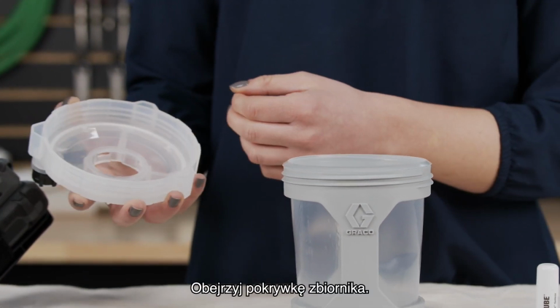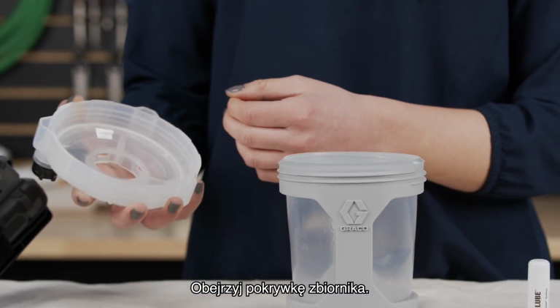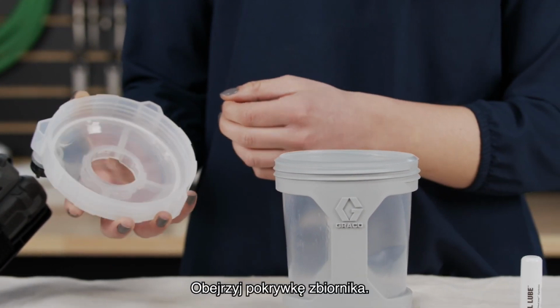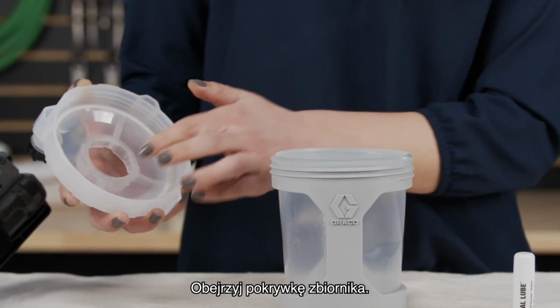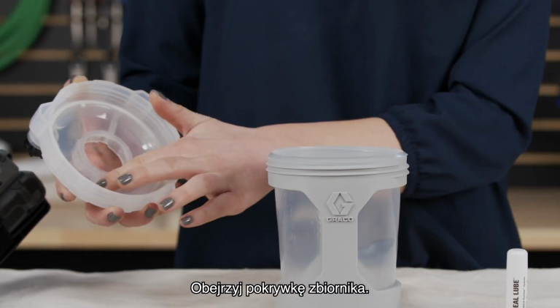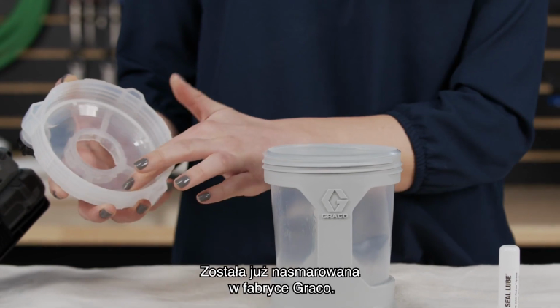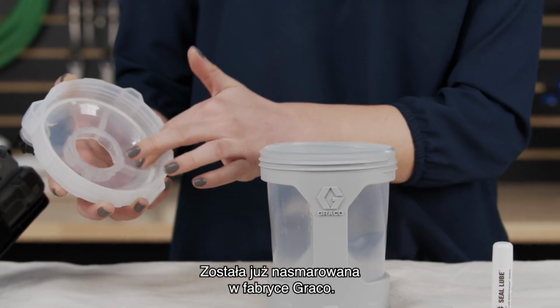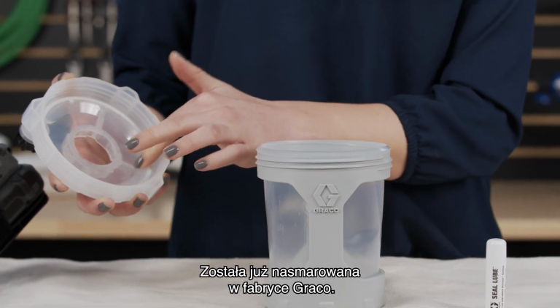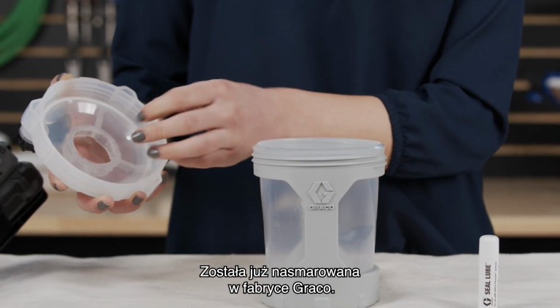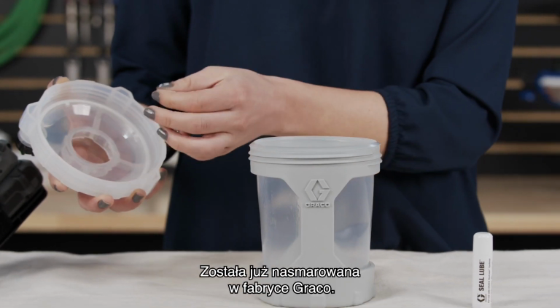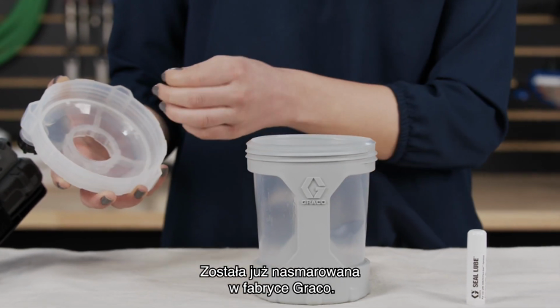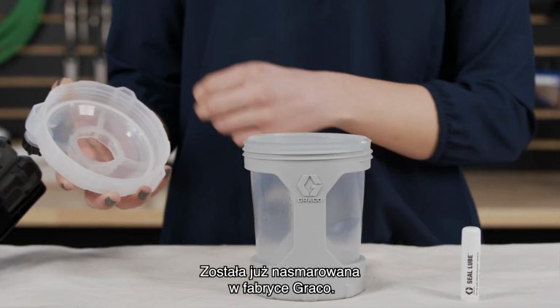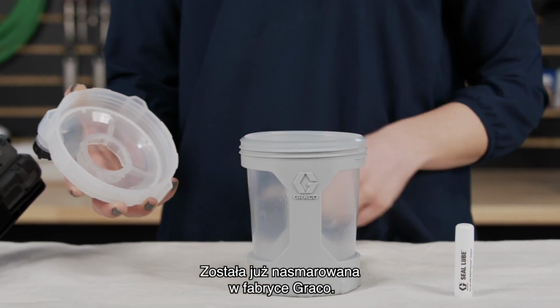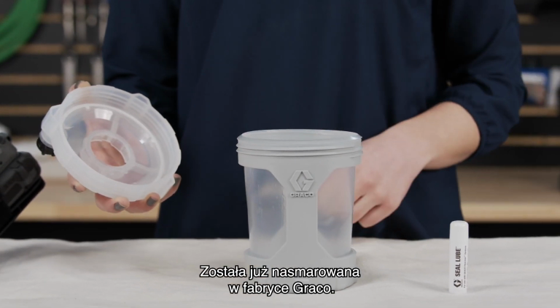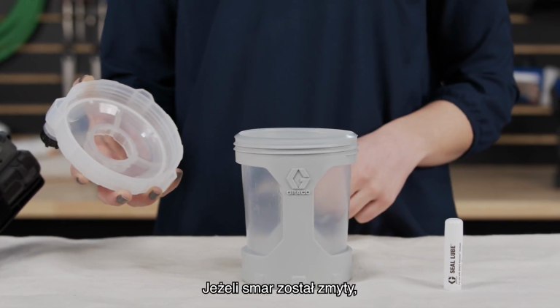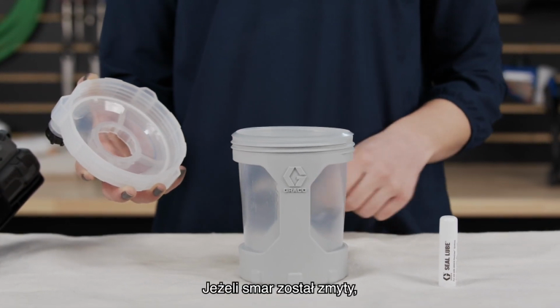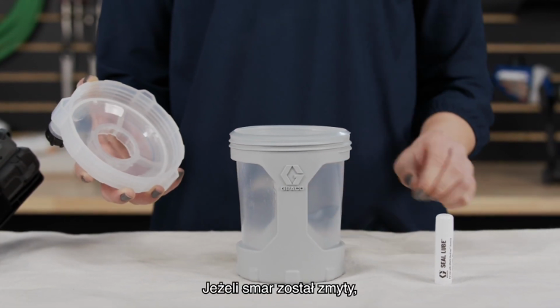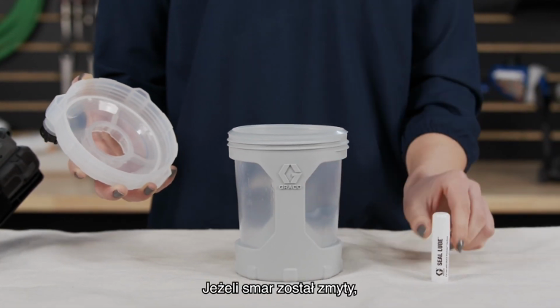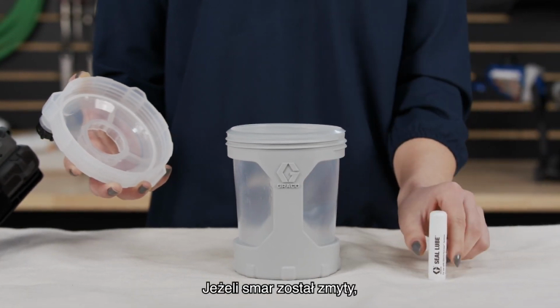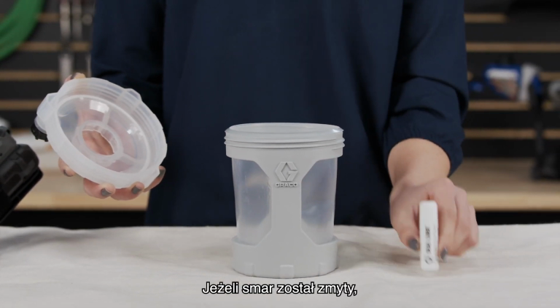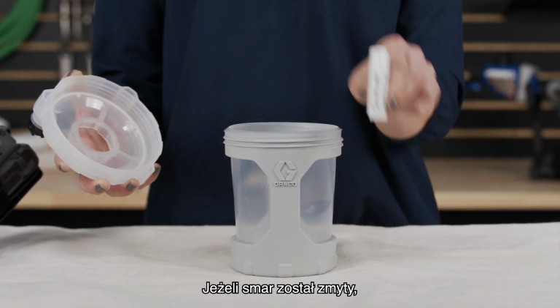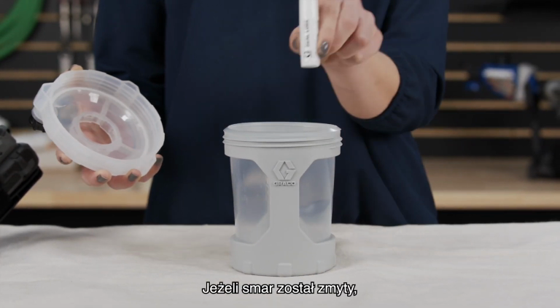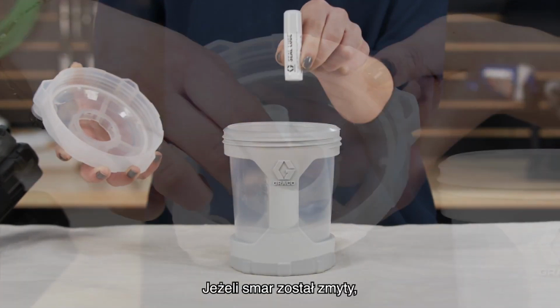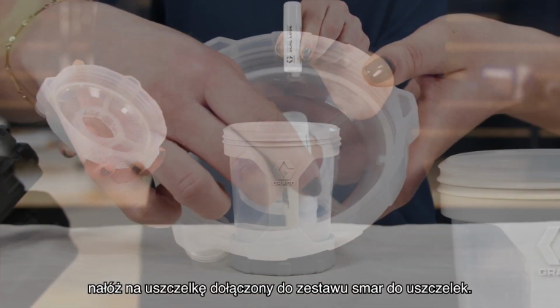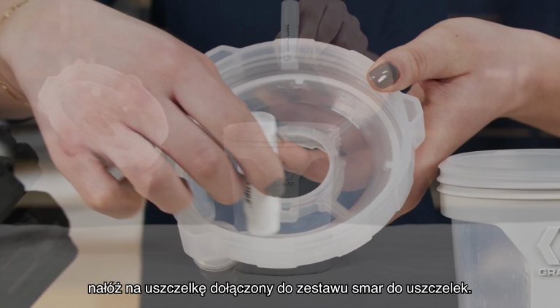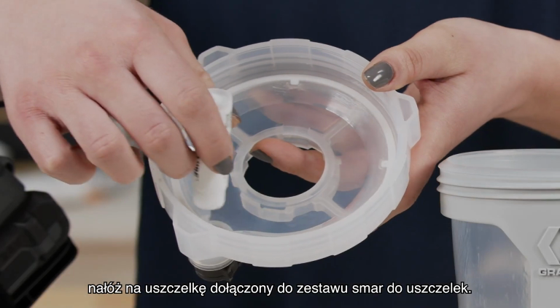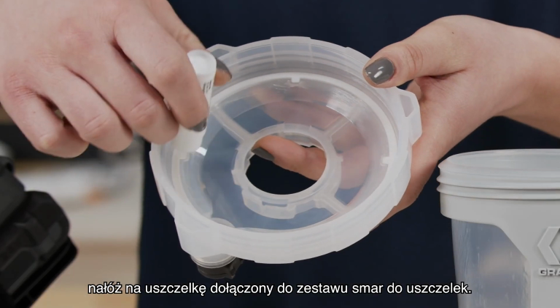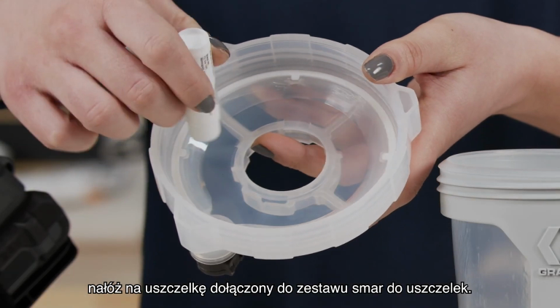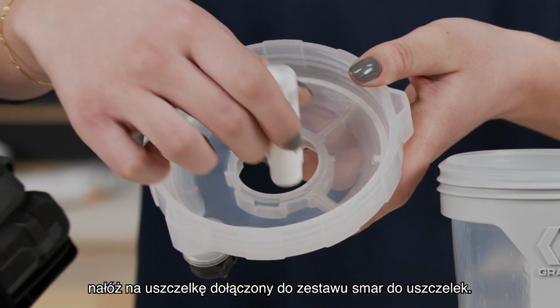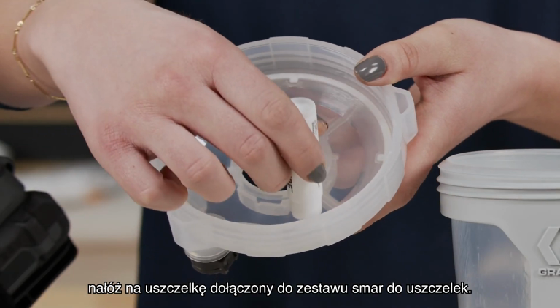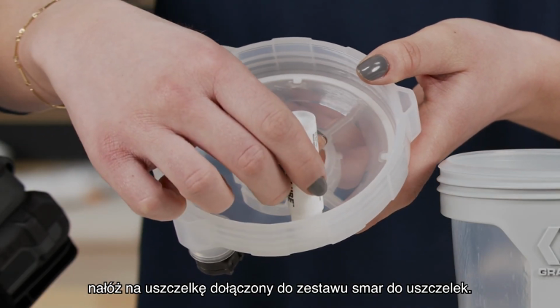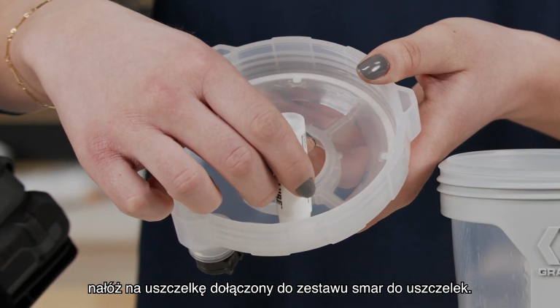Look into the cup lid — it's already been lubricated at the Graco factory. If the lubrication has been washed away, apply the included seal lube to the gasket.